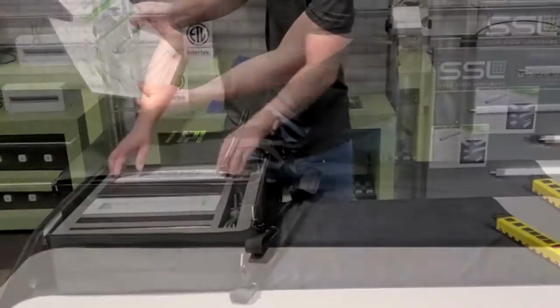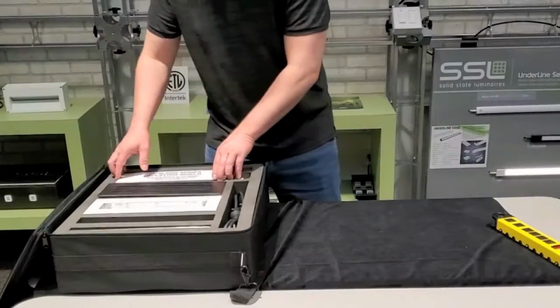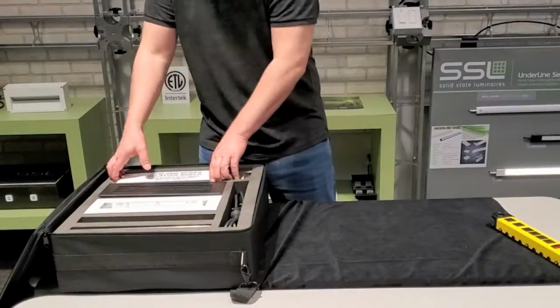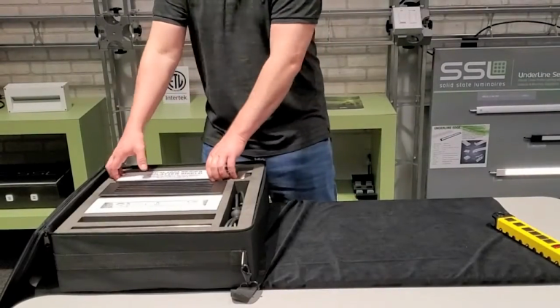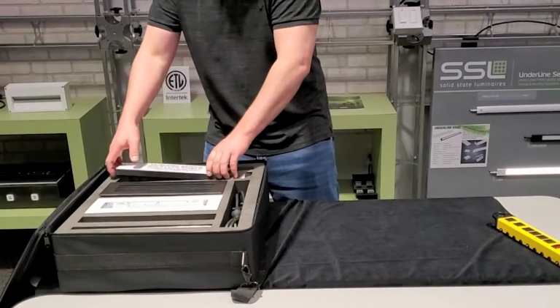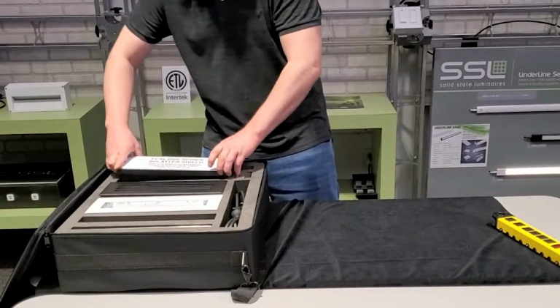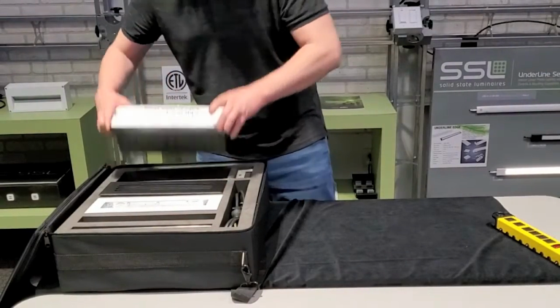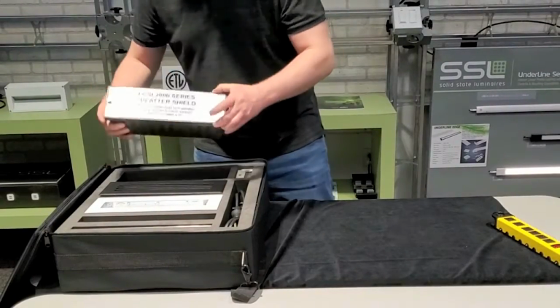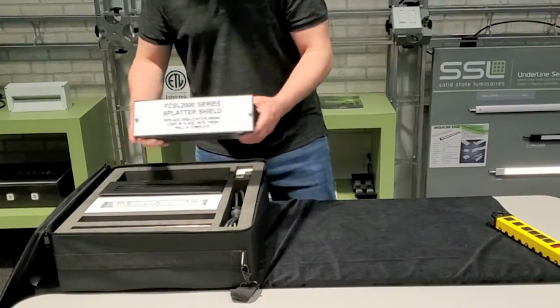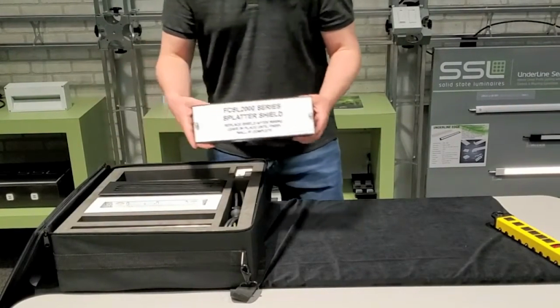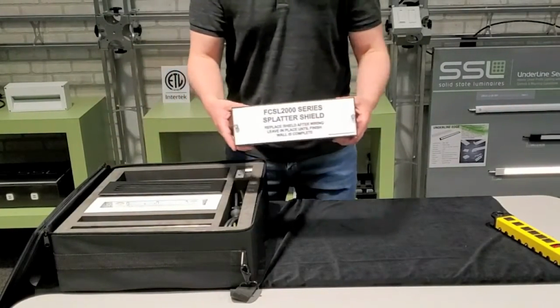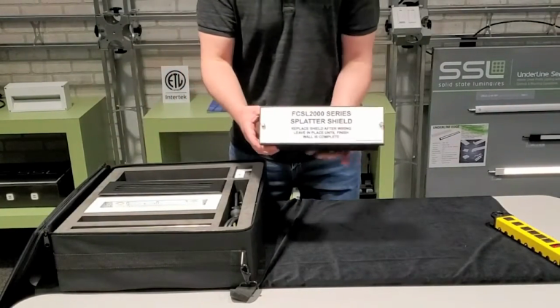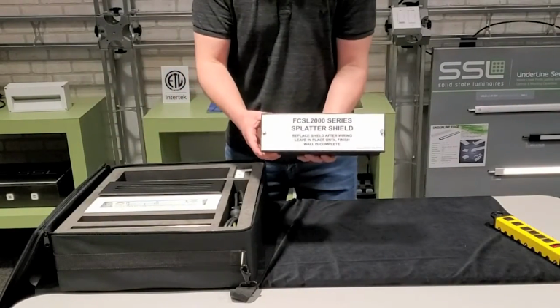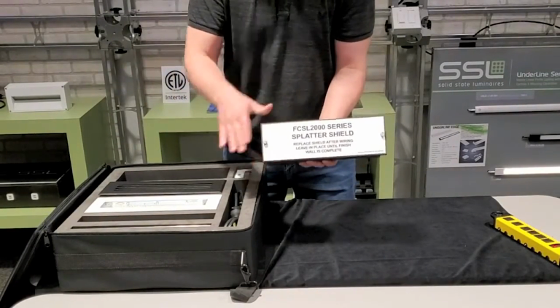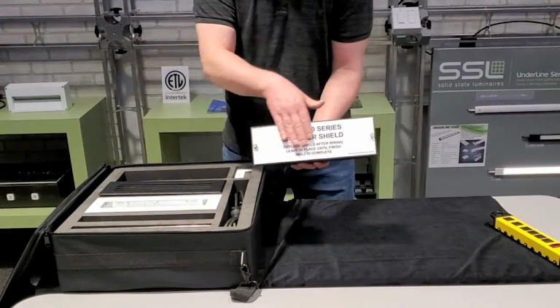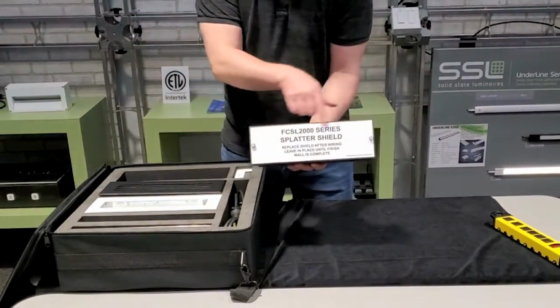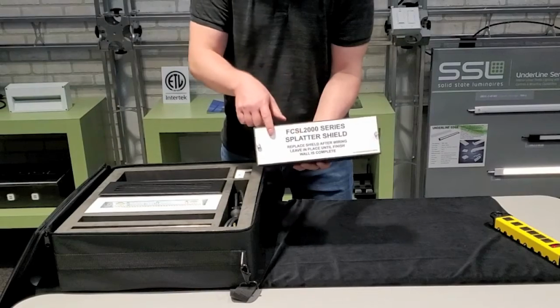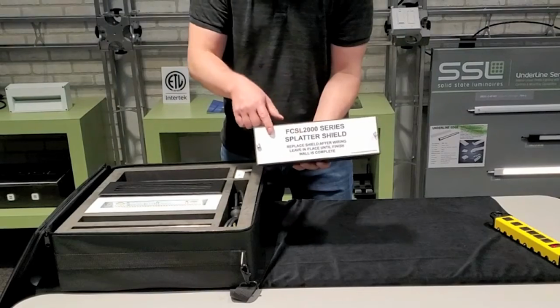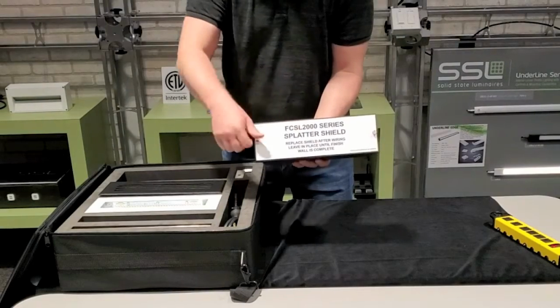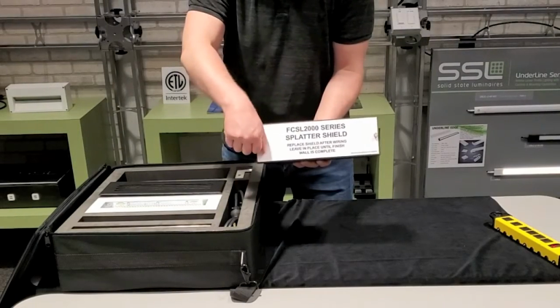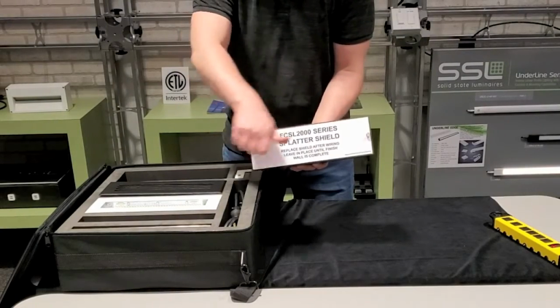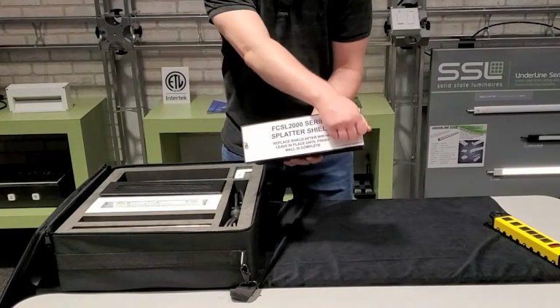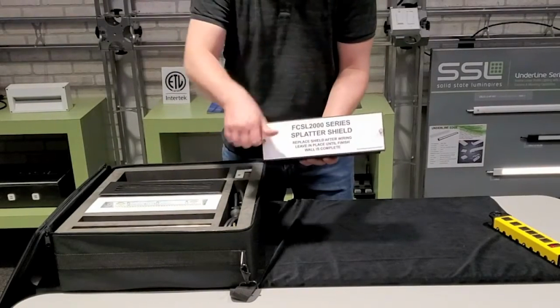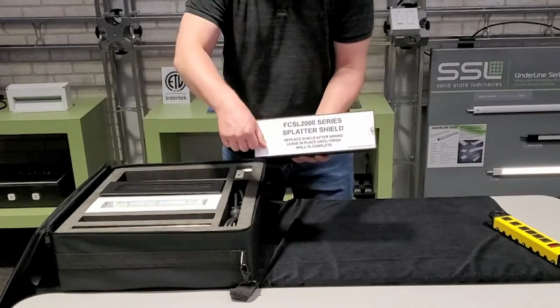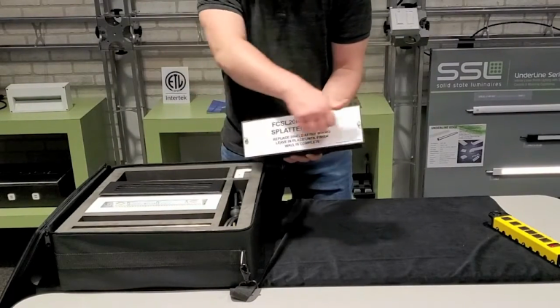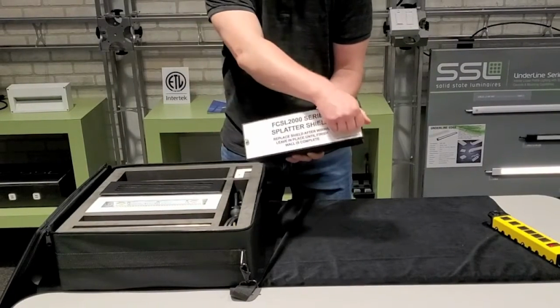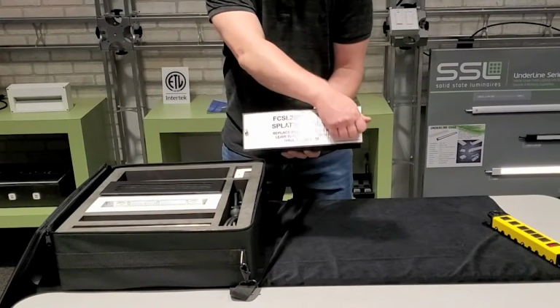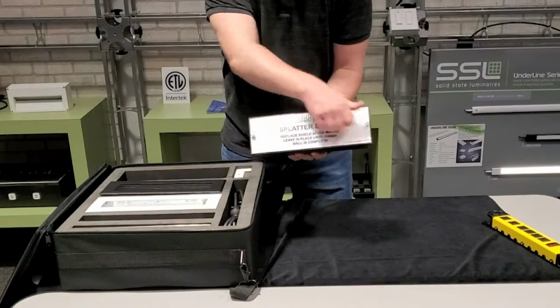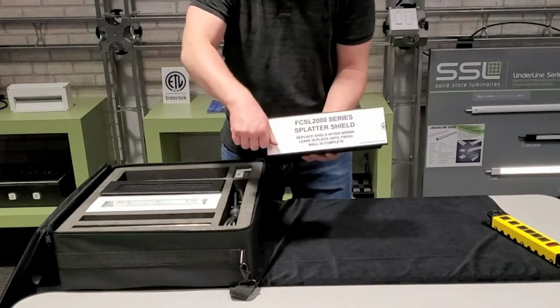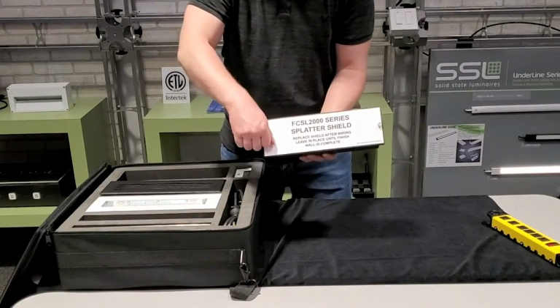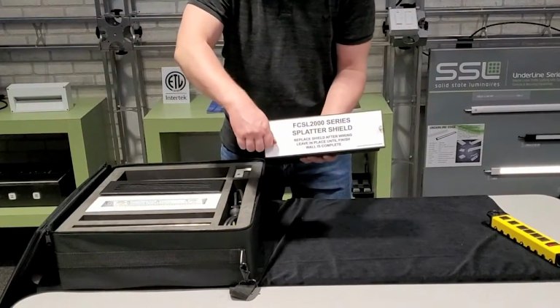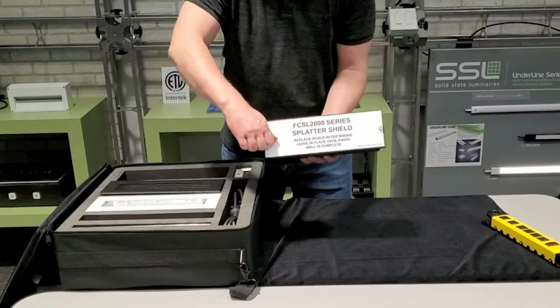First we're going to start with the back box assembly. This is everything that ships with the back box. It includes a splatter guard. We put thumb screws for this case so that you can take apart the contents.